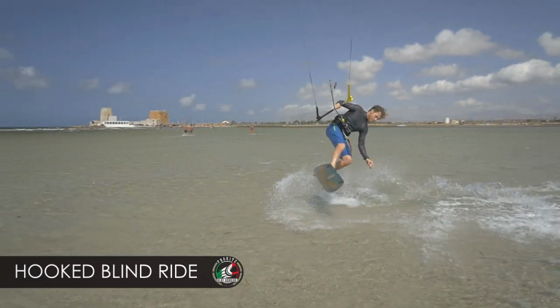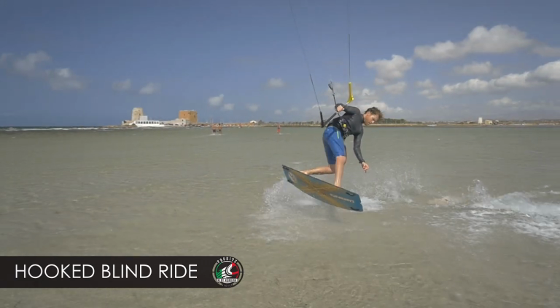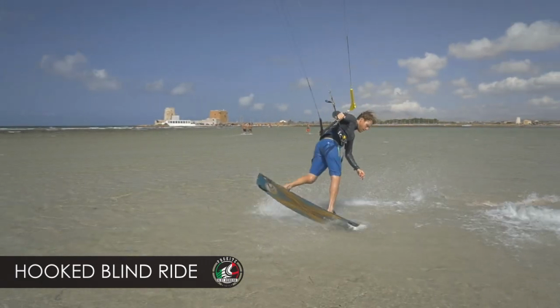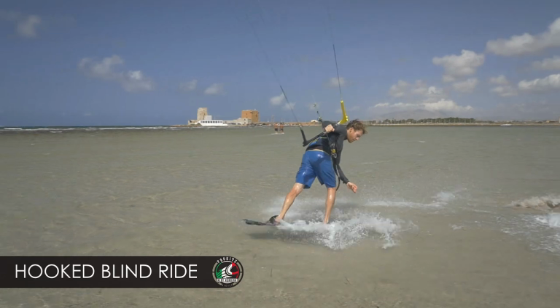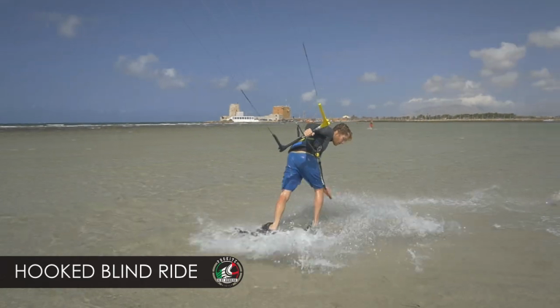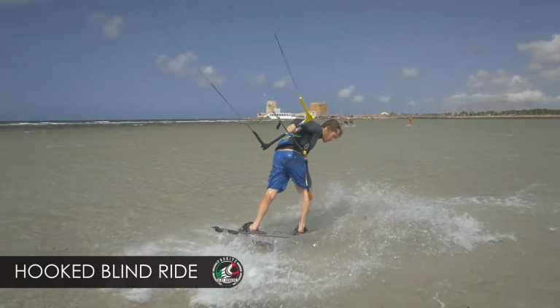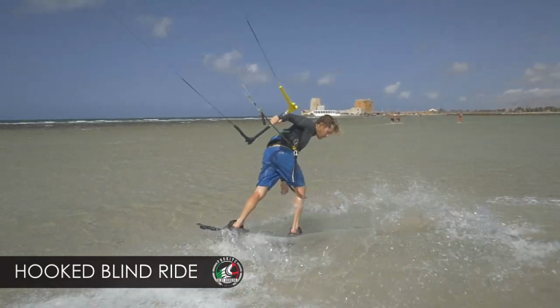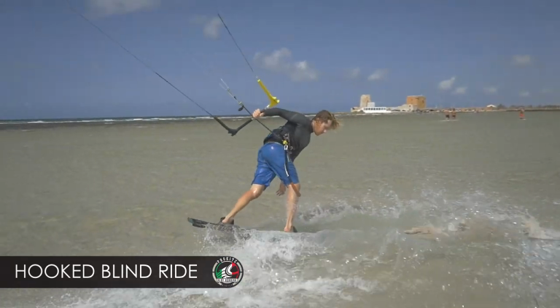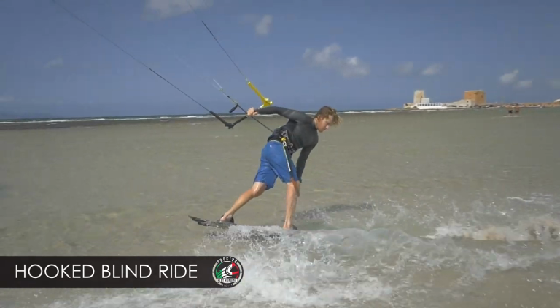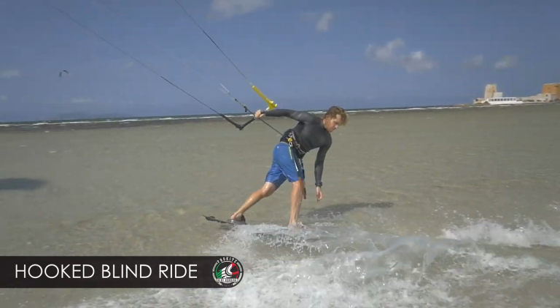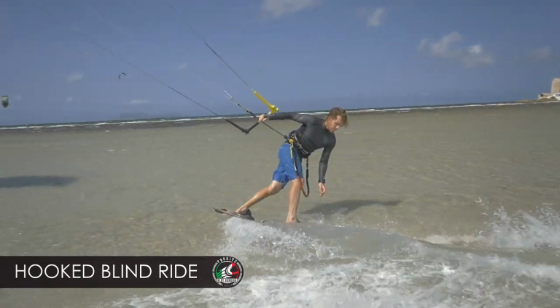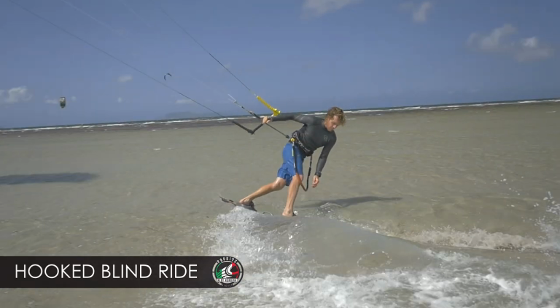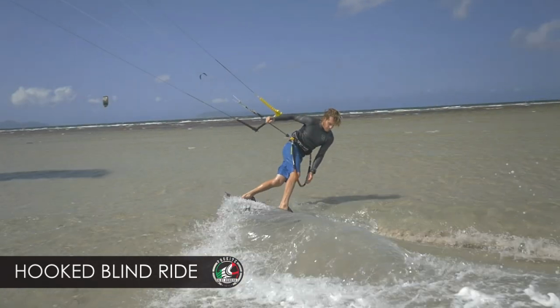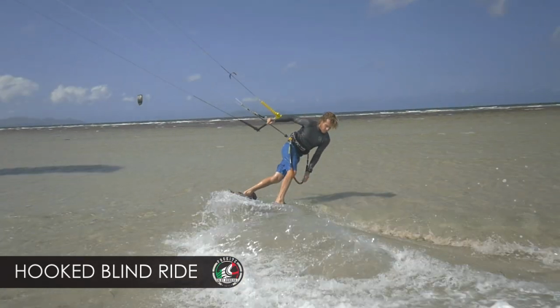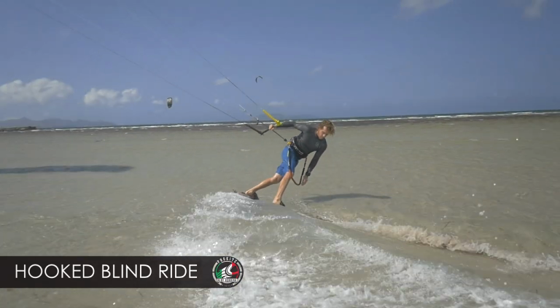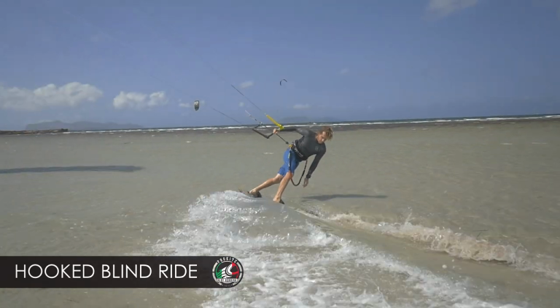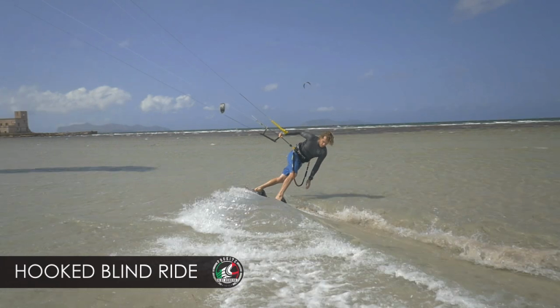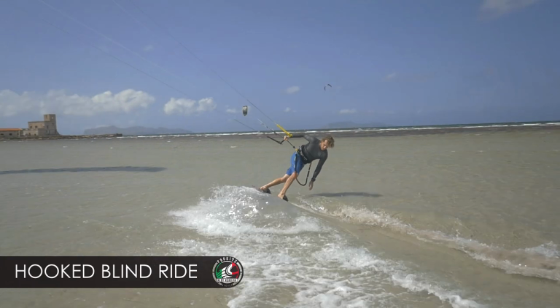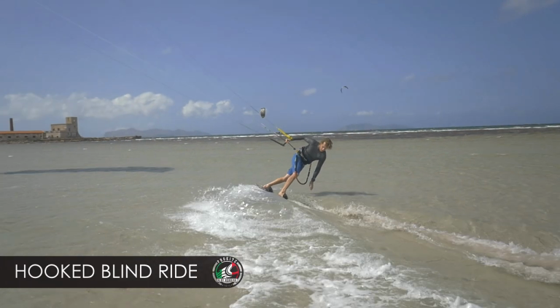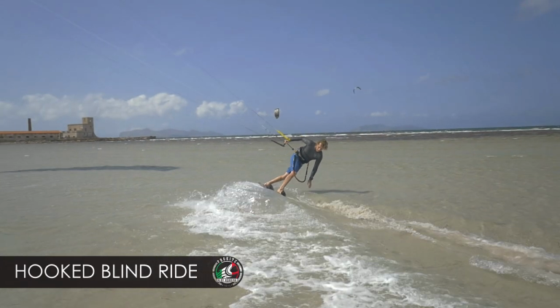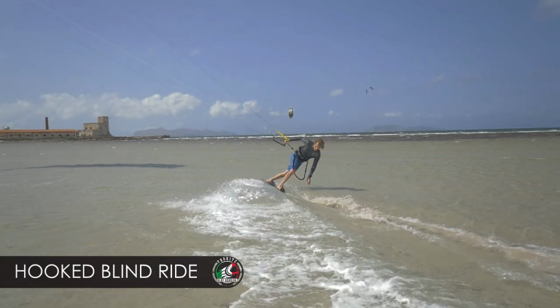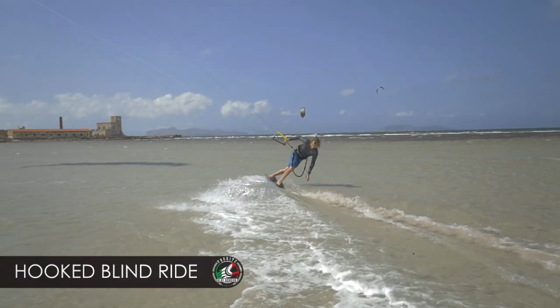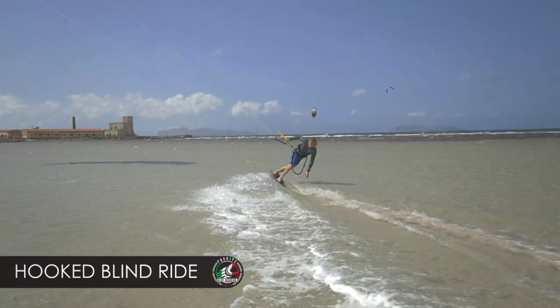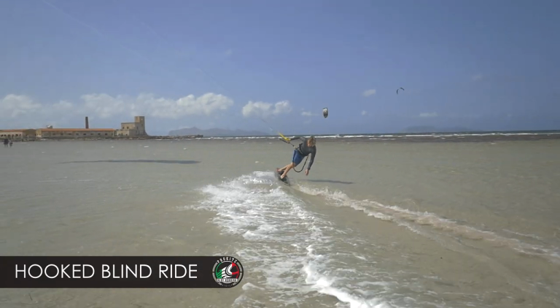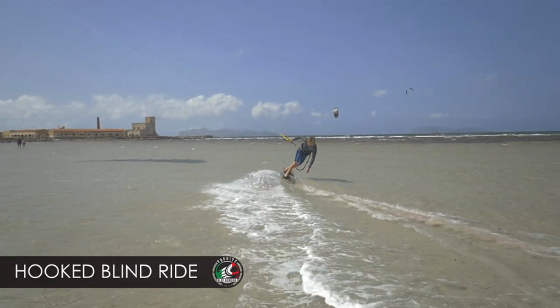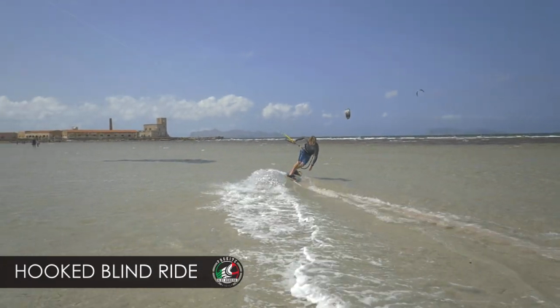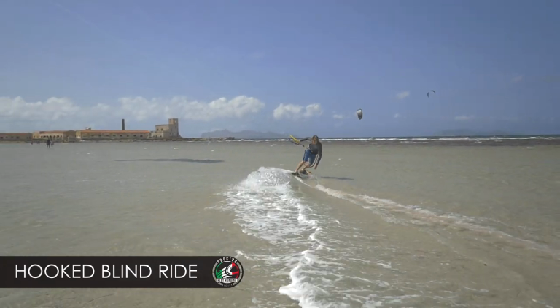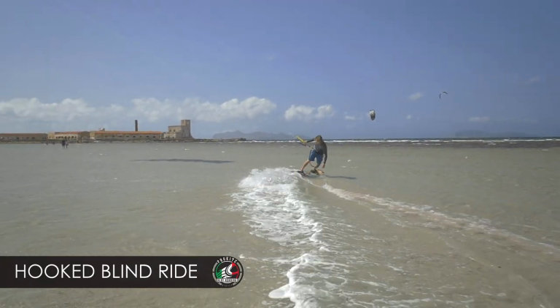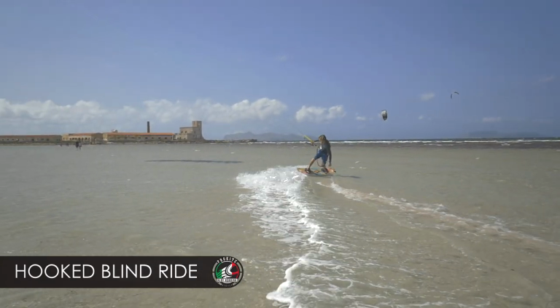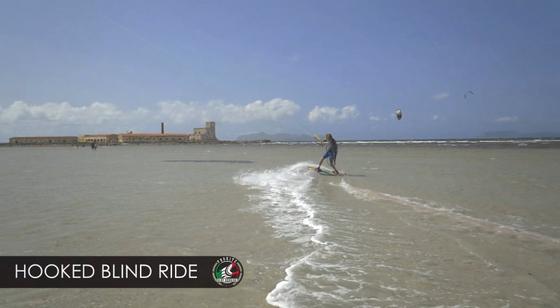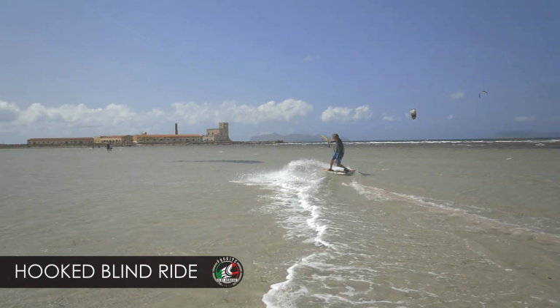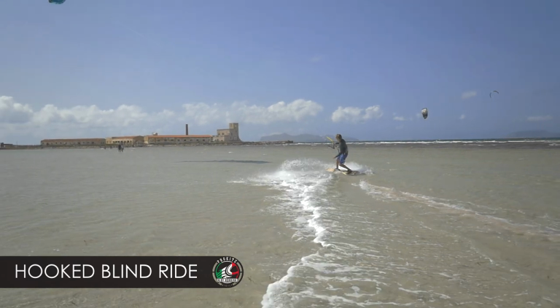This one is harder — this is going blind, so you're not seeing where you're going. It's dangerous. You can kind of look under your armpit — yeah, you can. But that's cheating.